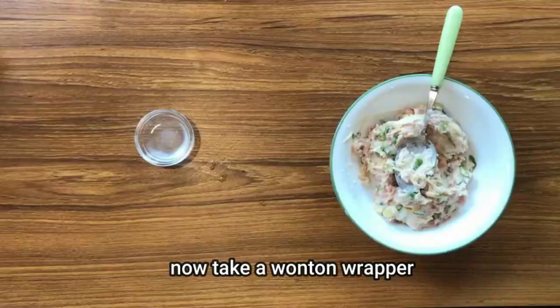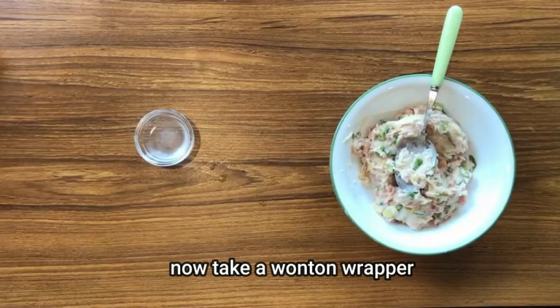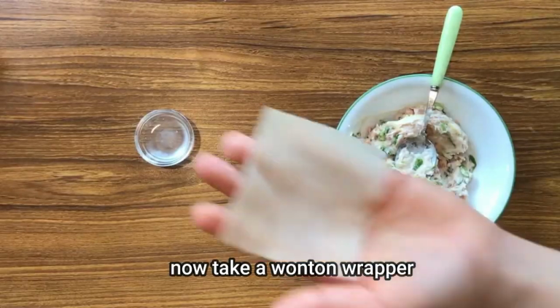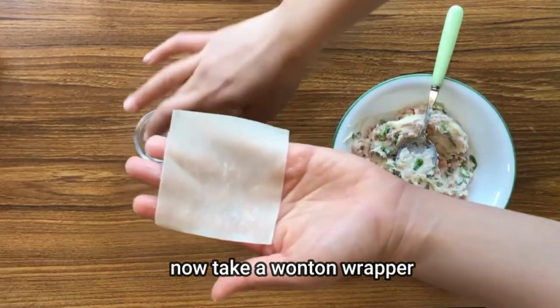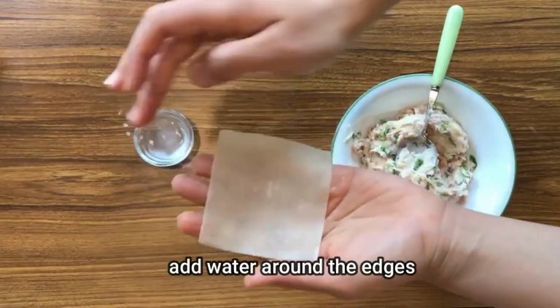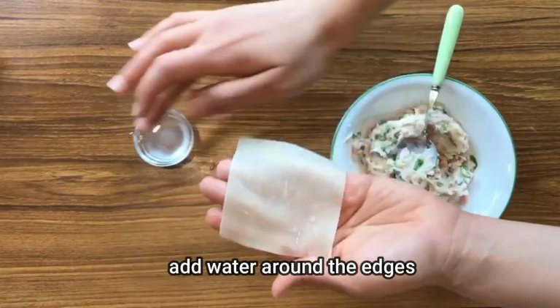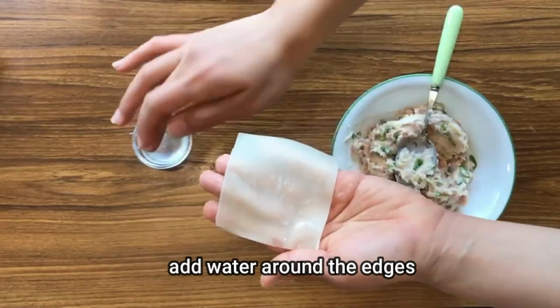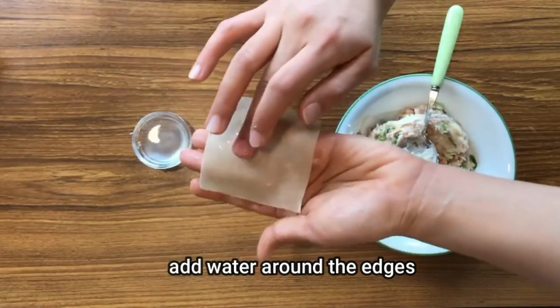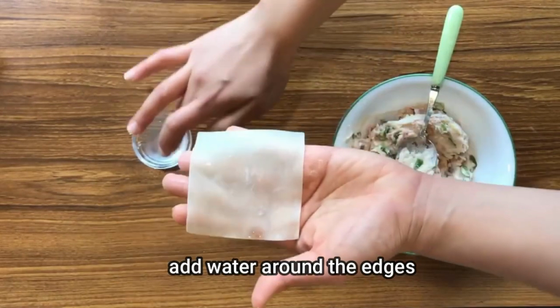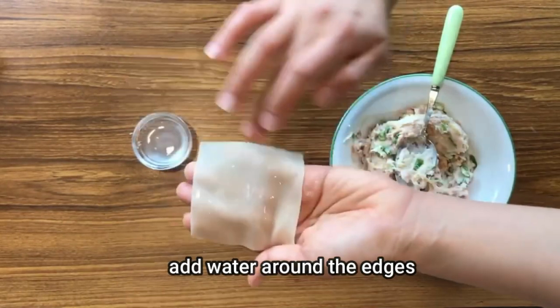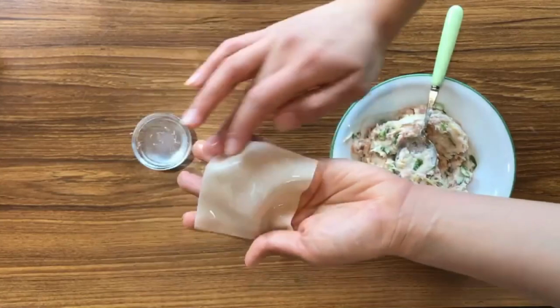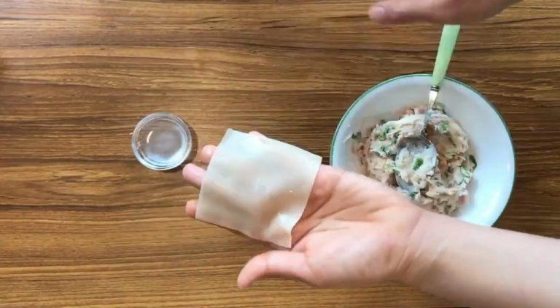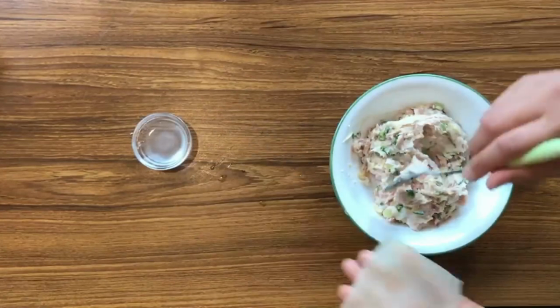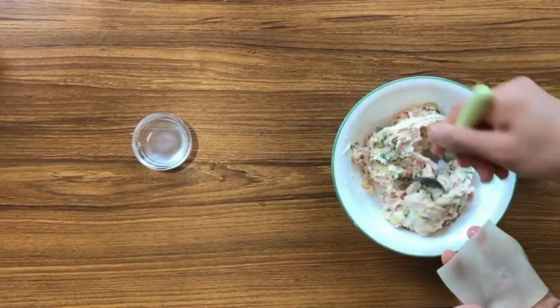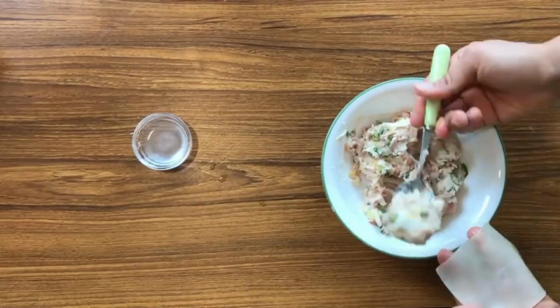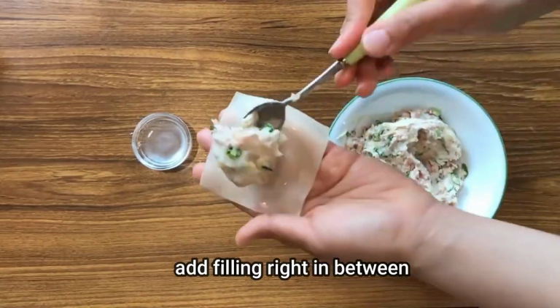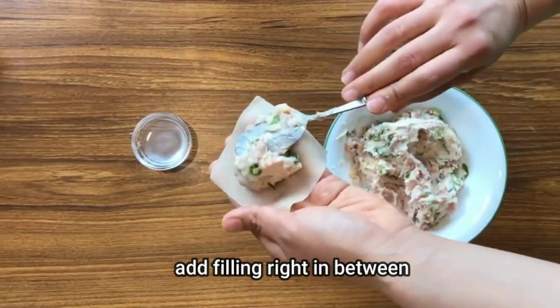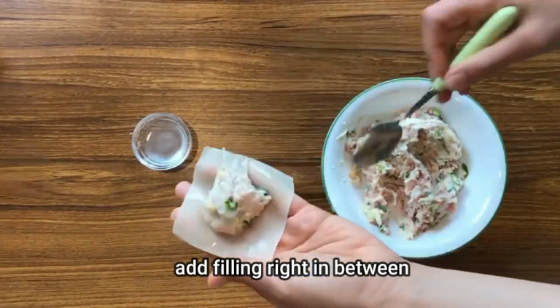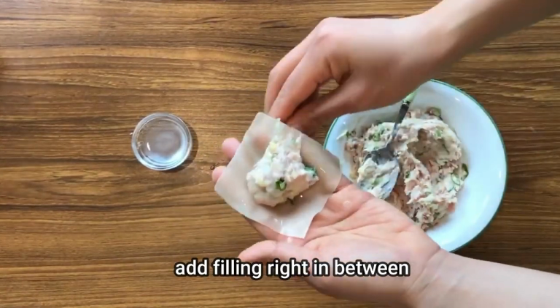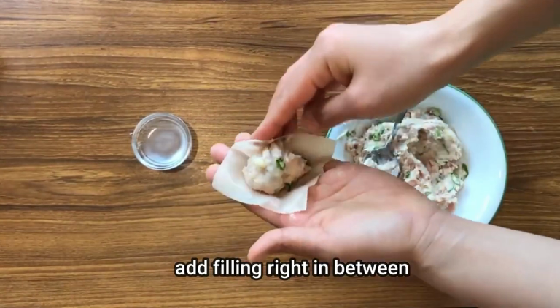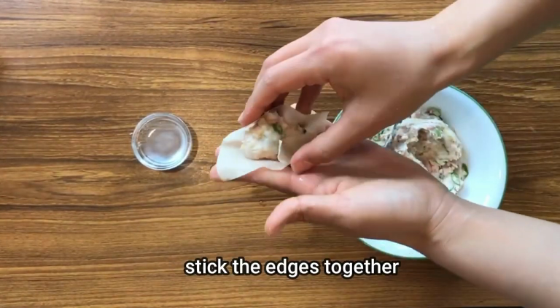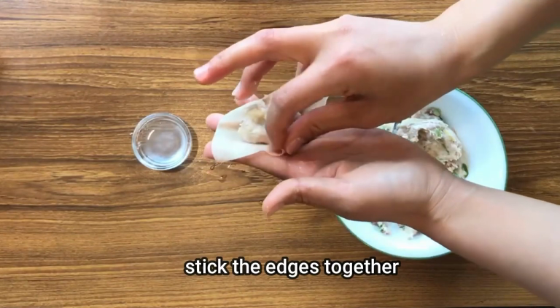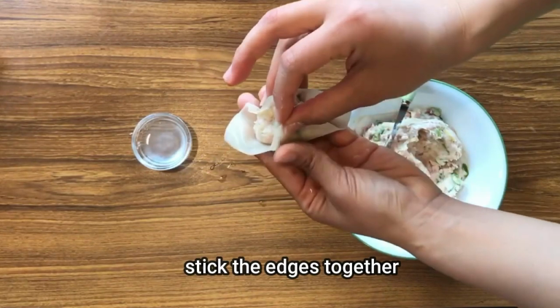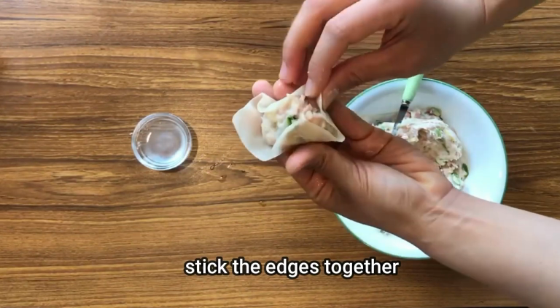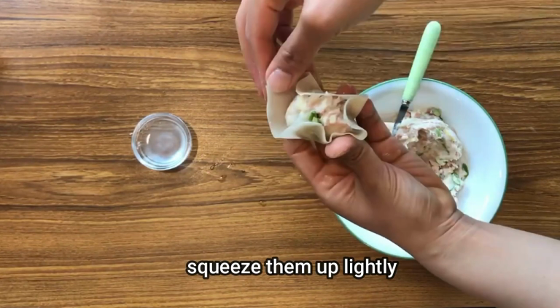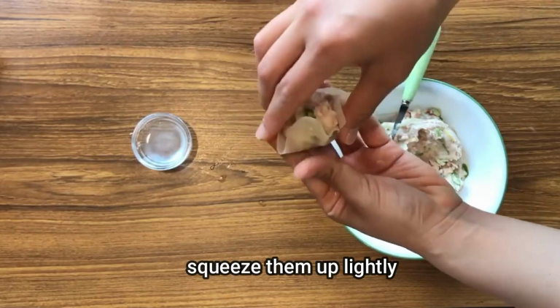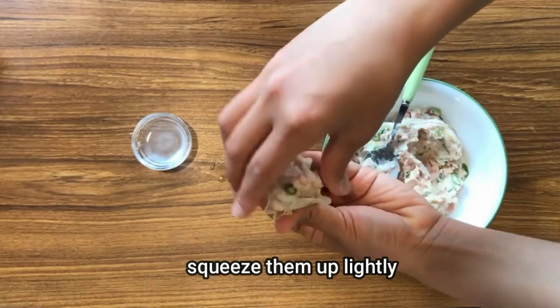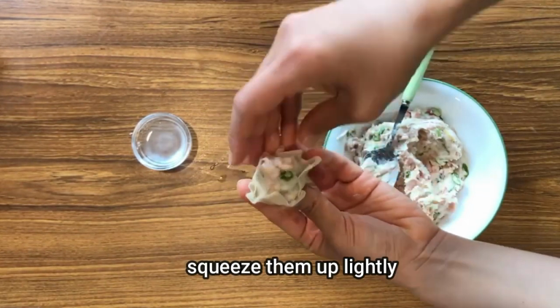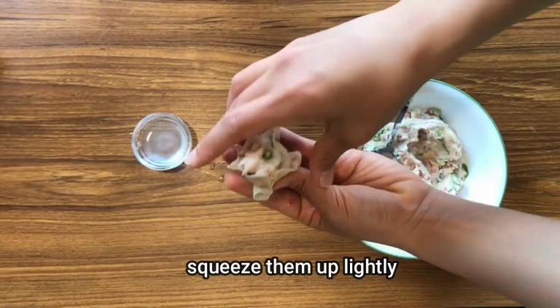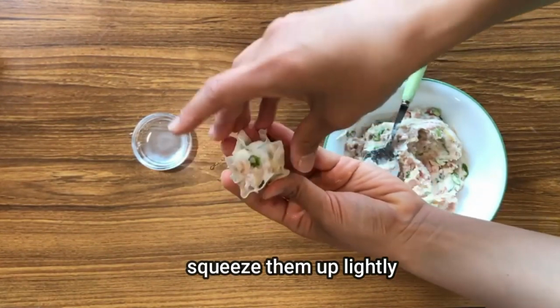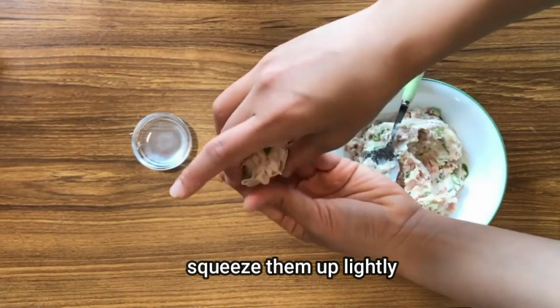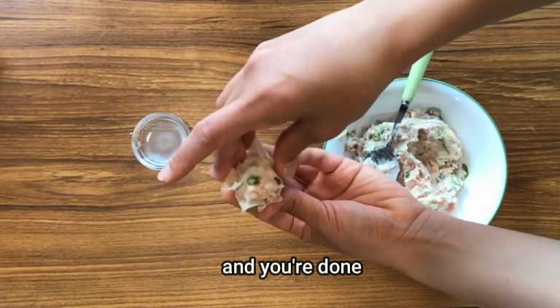Now take a wonton wrapper, add water around the edges, add the filling right in between, stick the edges together, squeeze them up lightly, and you're done.